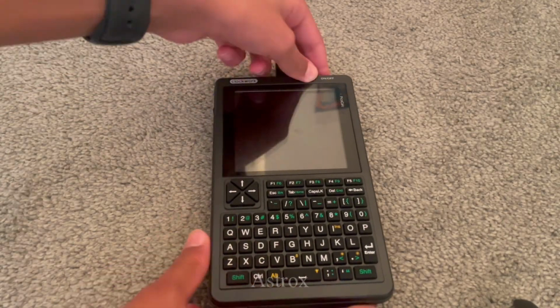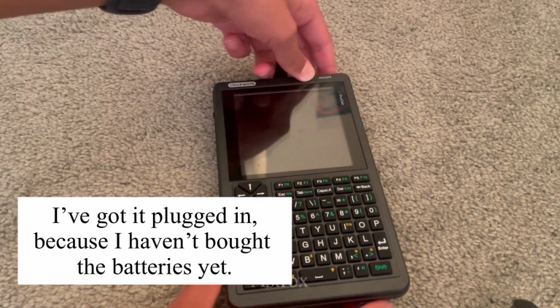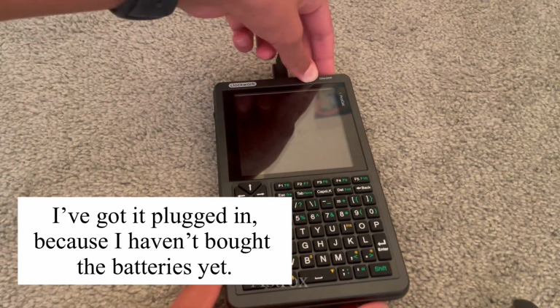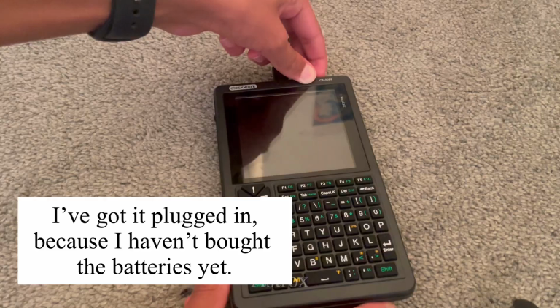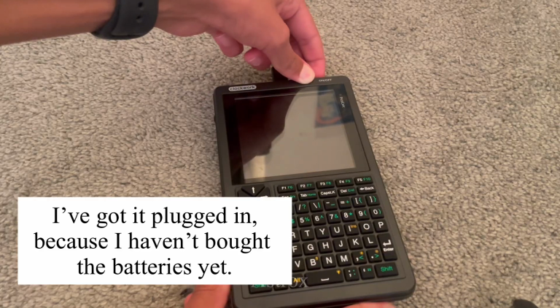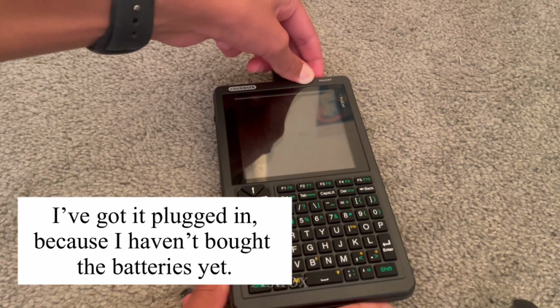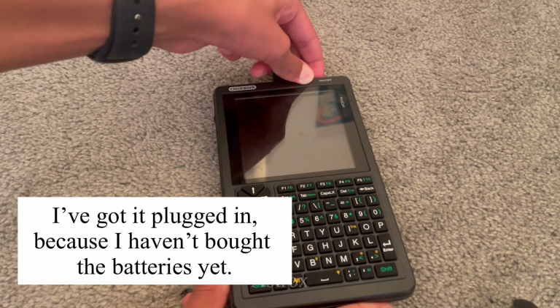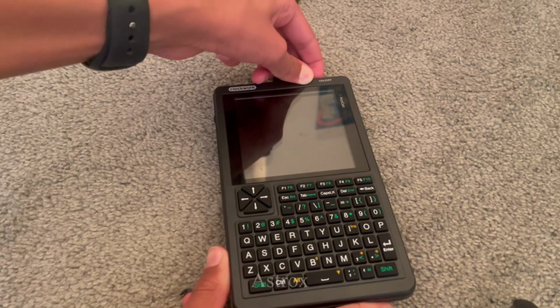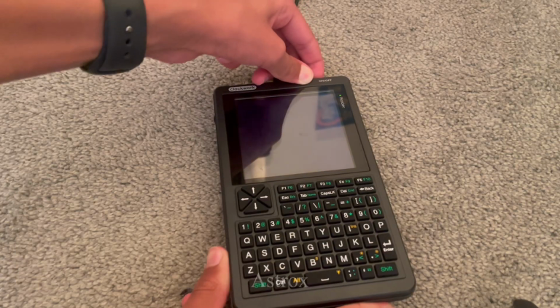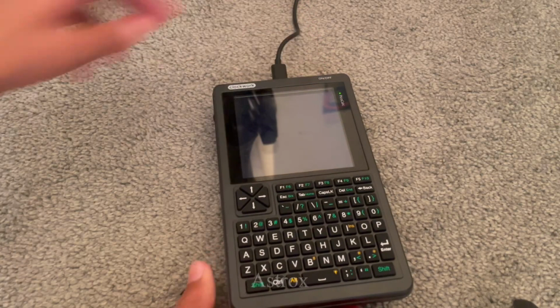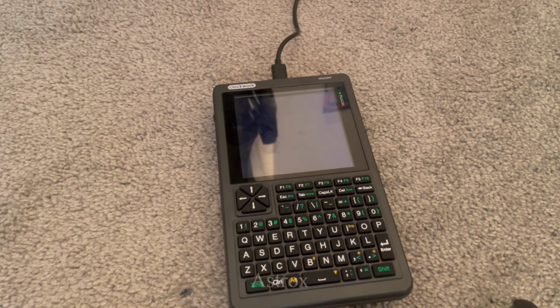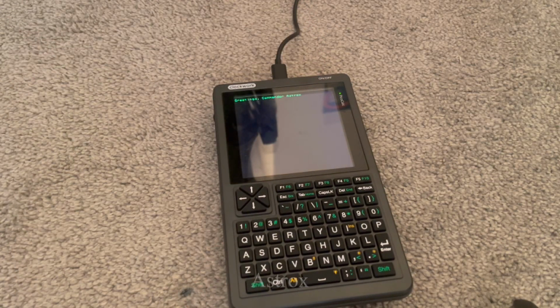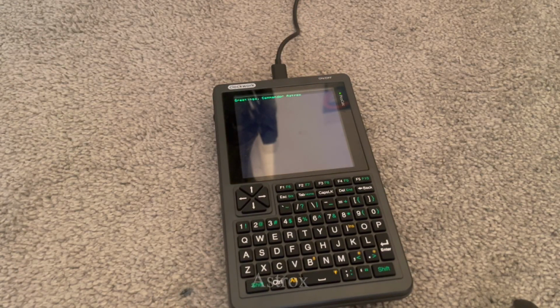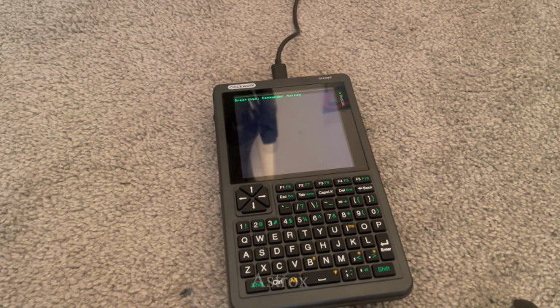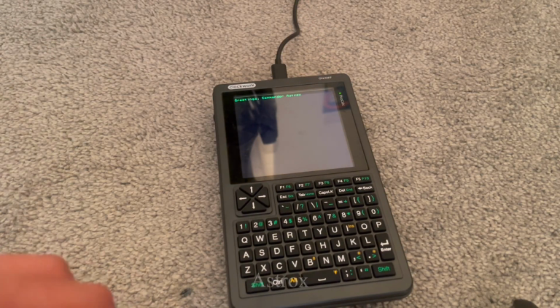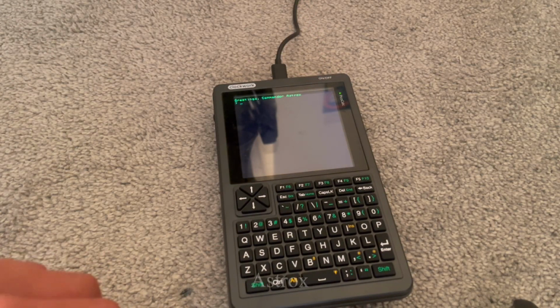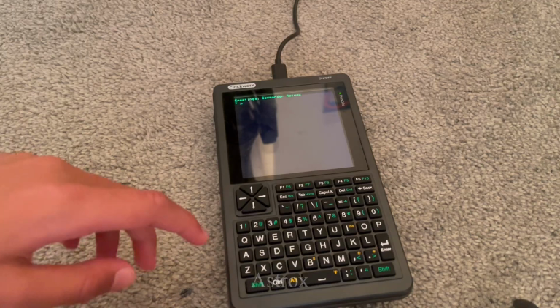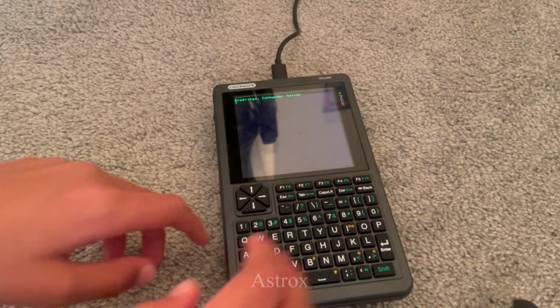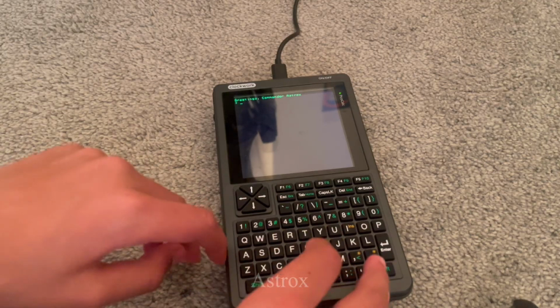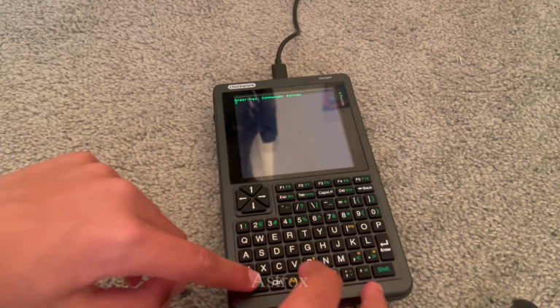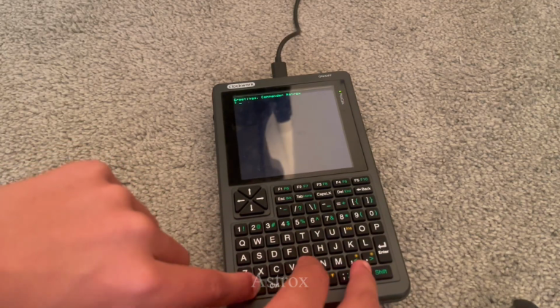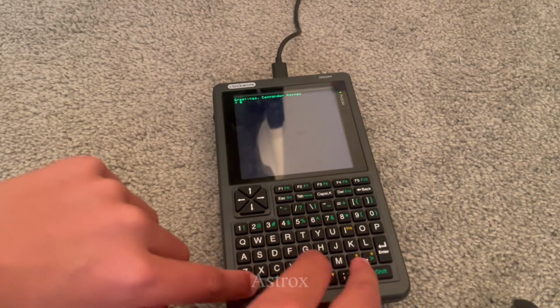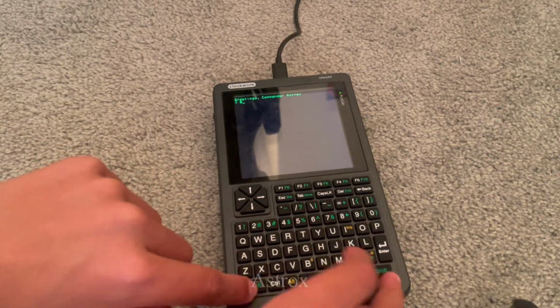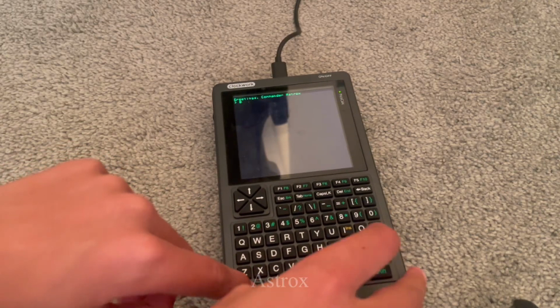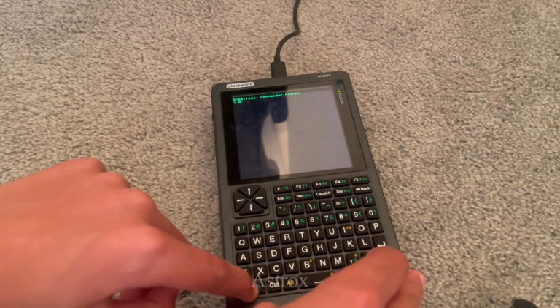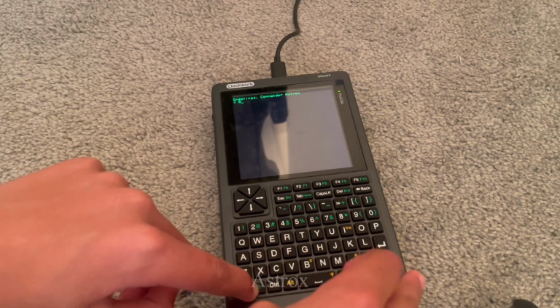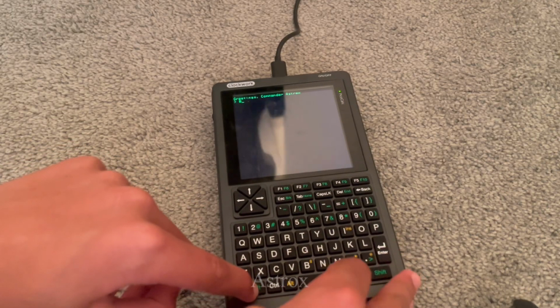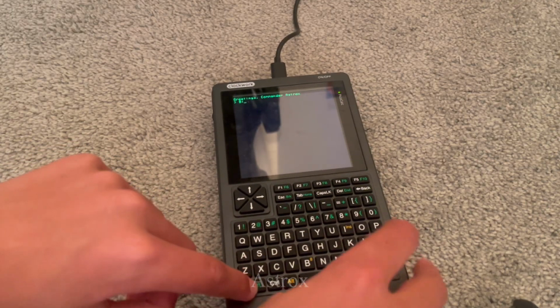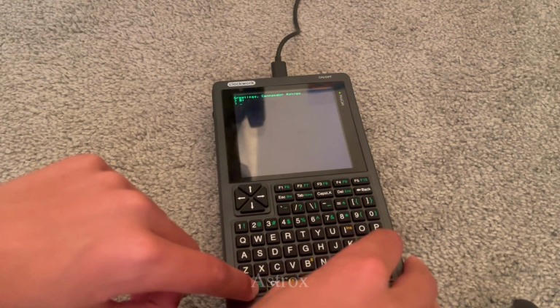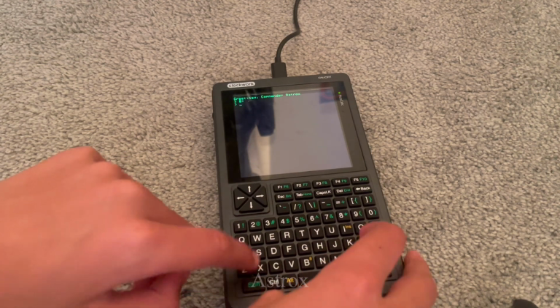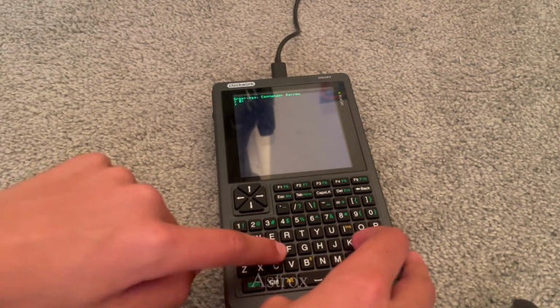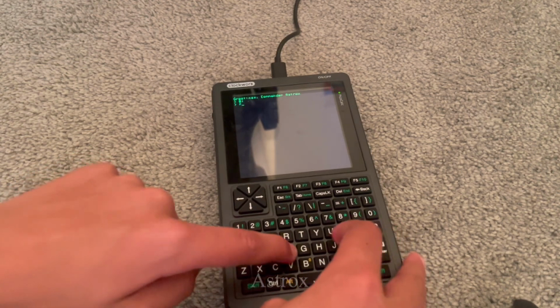Here I have the PicoCalc plugged in, because I haven't bought the batteries yet. Soon you'll see it with batteries. And voila, it's turned on. I'm currently opening B-Drive, which is known as the SD card.